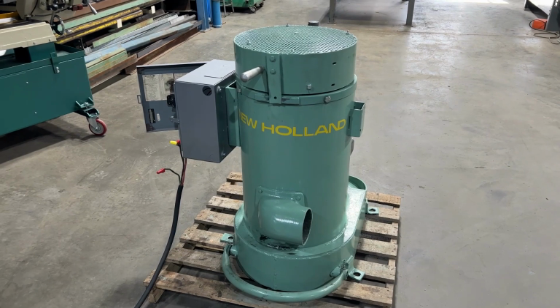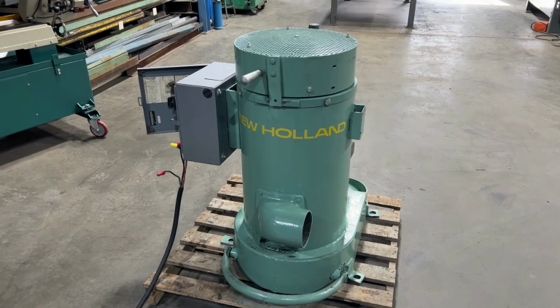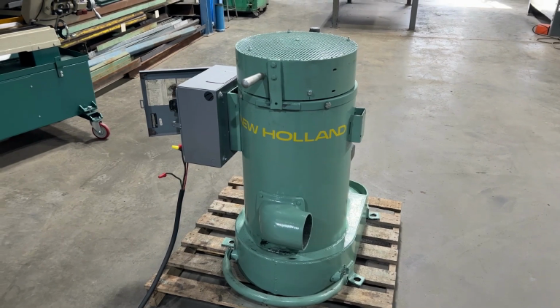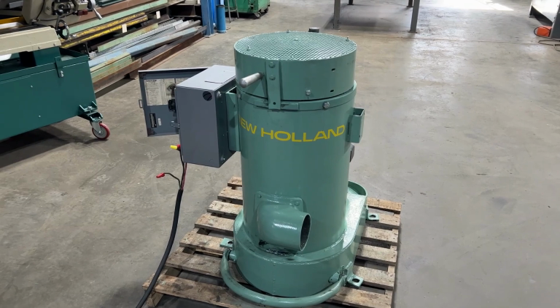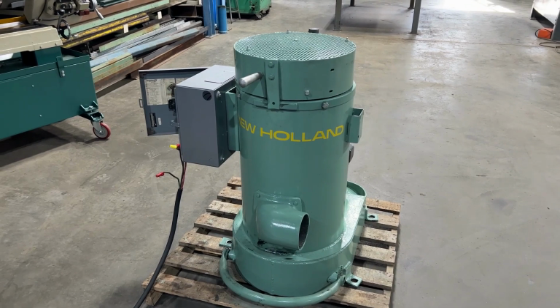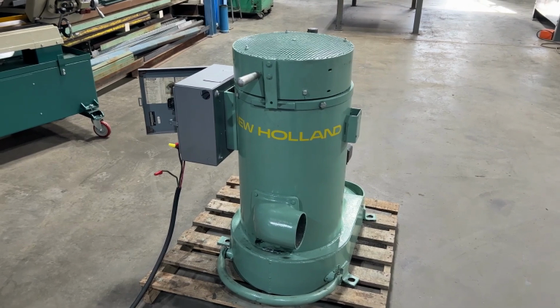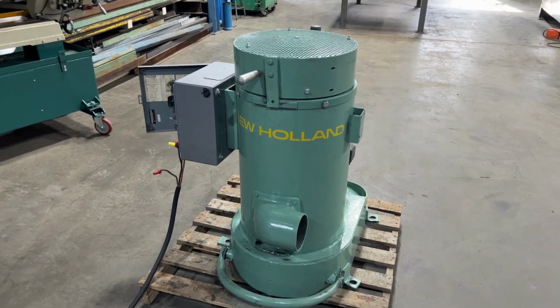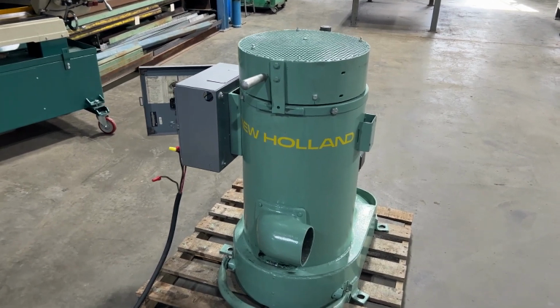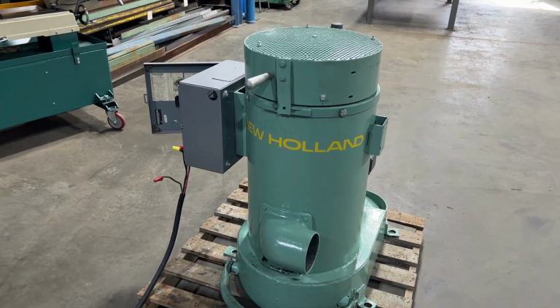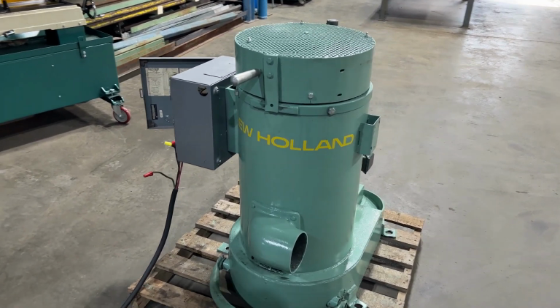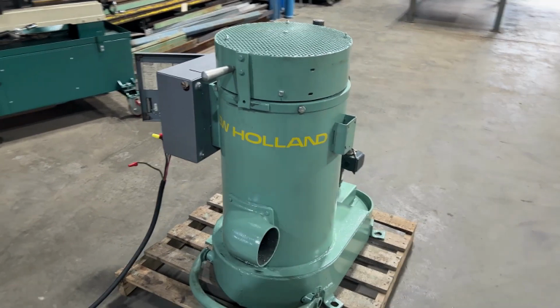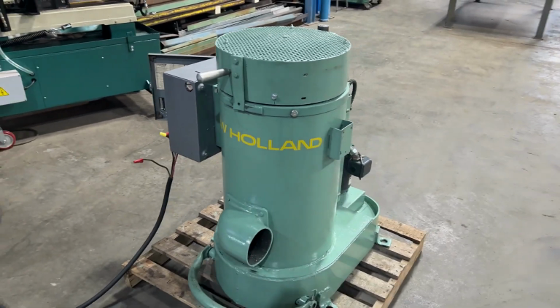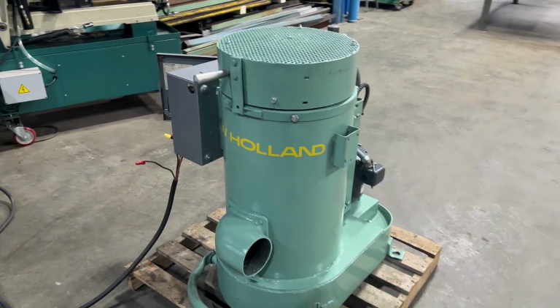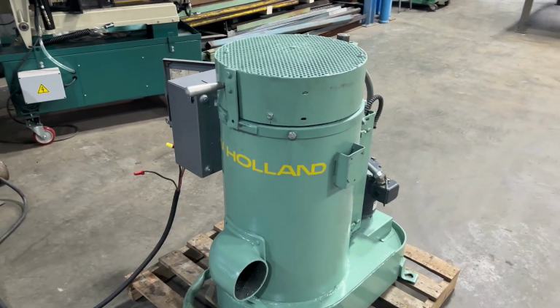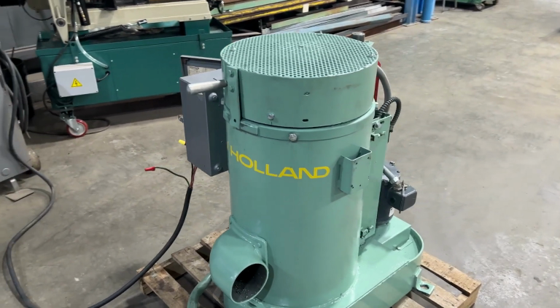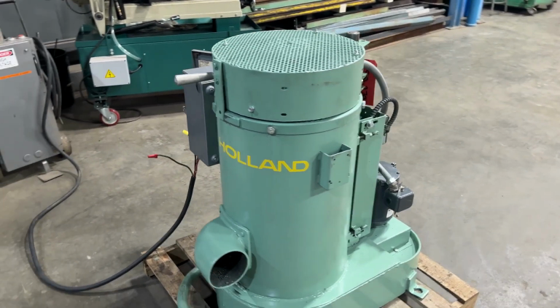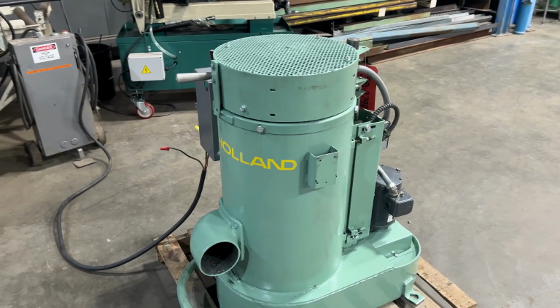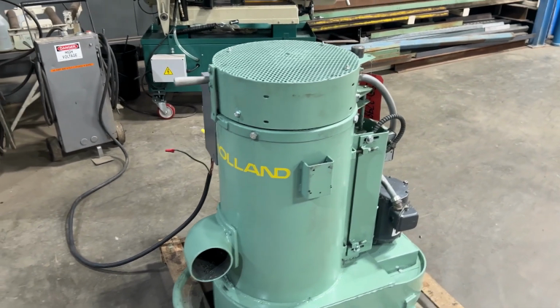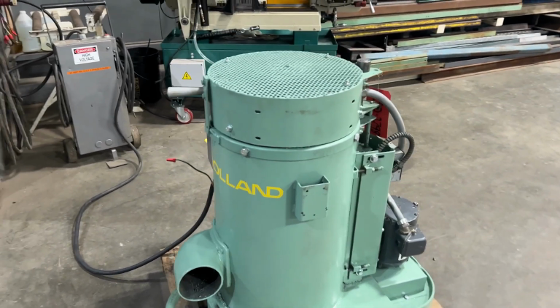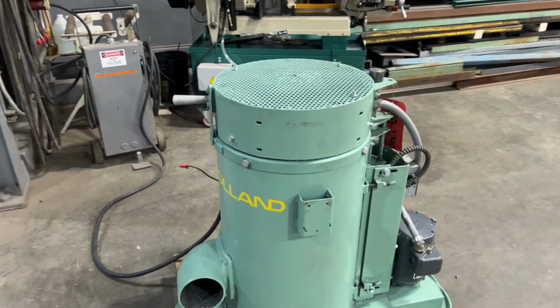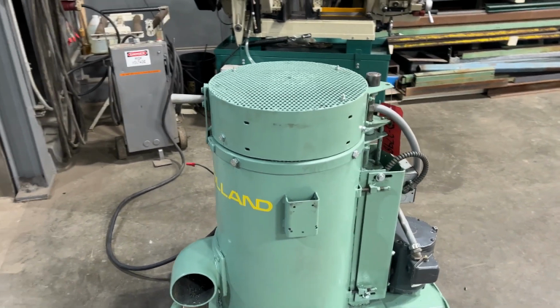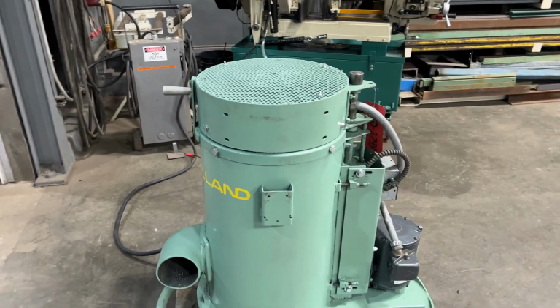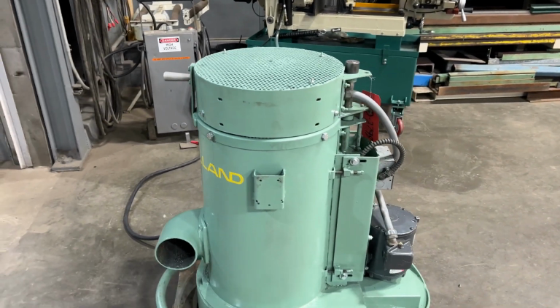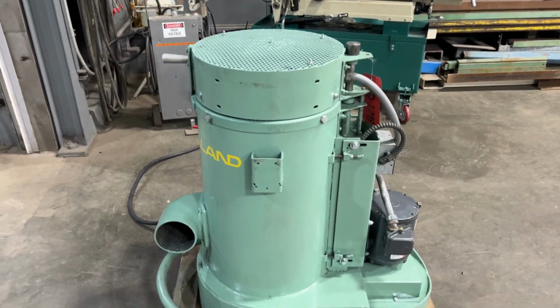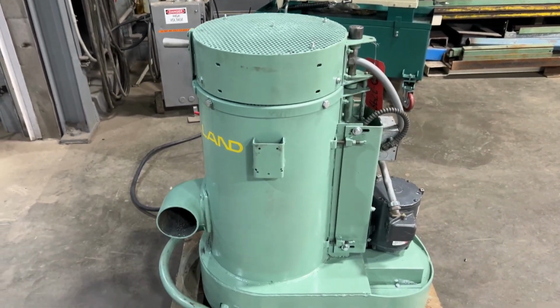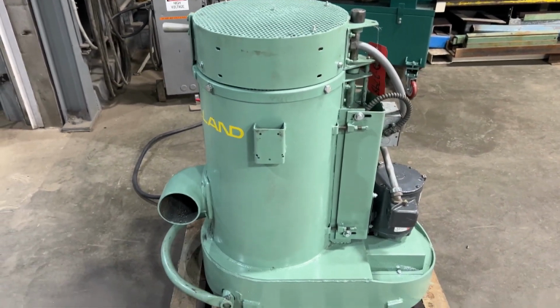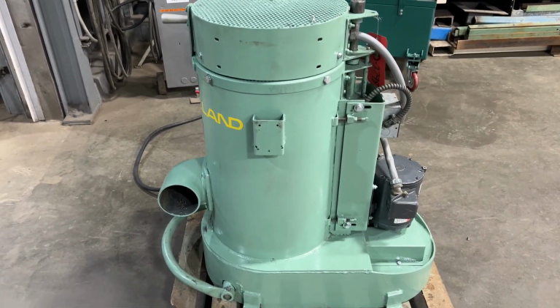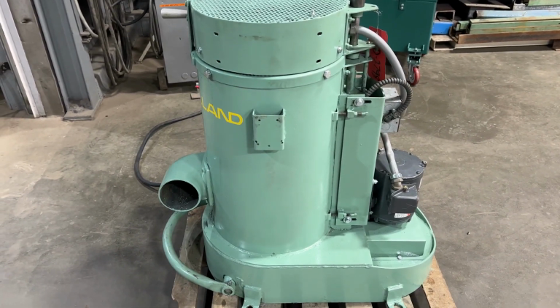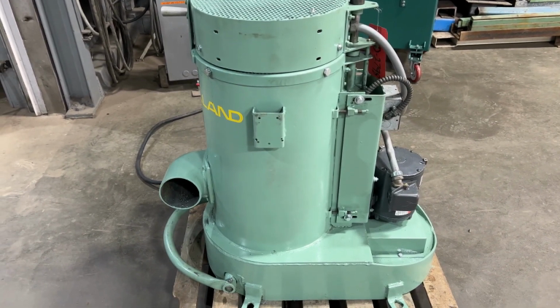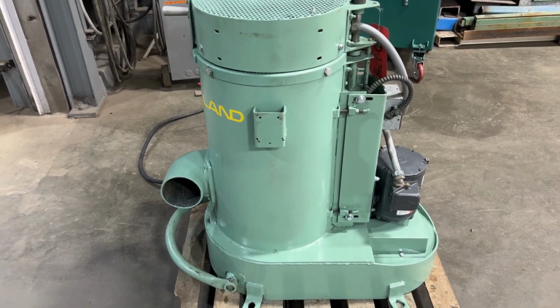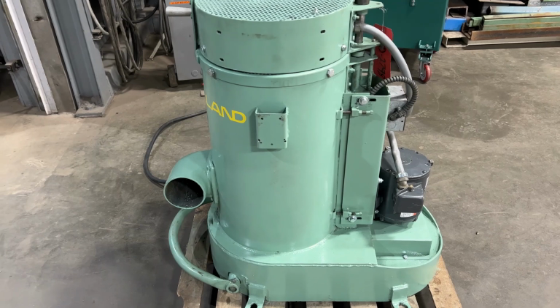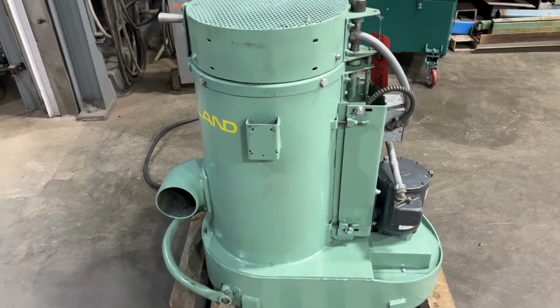Hello, today you're looking at a New Holland model K24, 12 inch by 12 inch spin dryer, brought to you by Lanco. The unit has been fully refurbished here at Lanco. It has a one horsepower motor there on the bottom right.